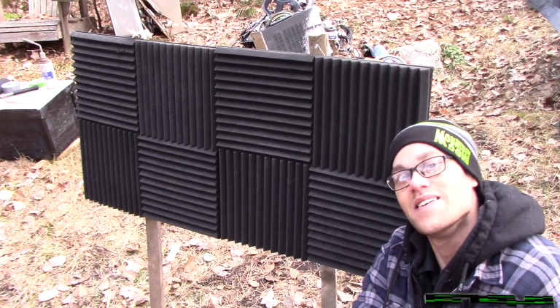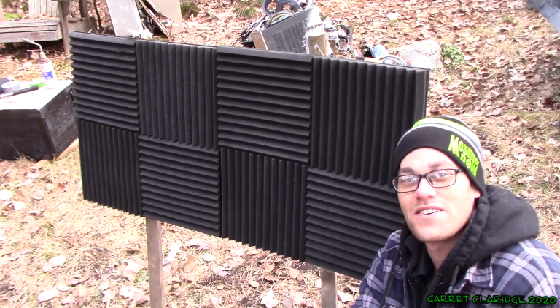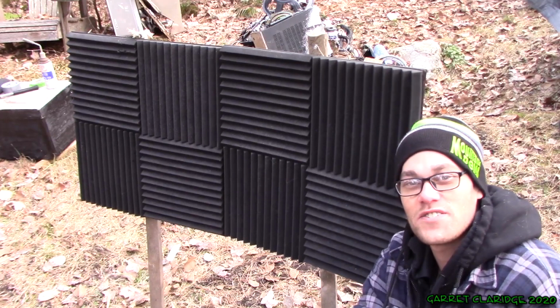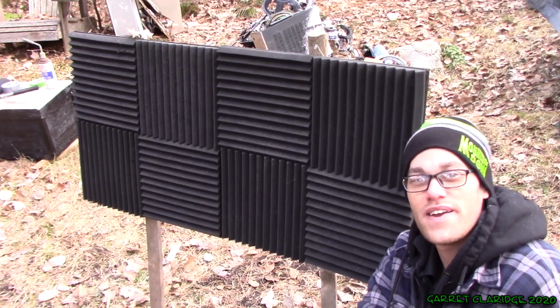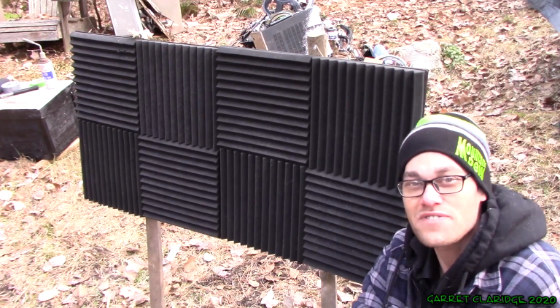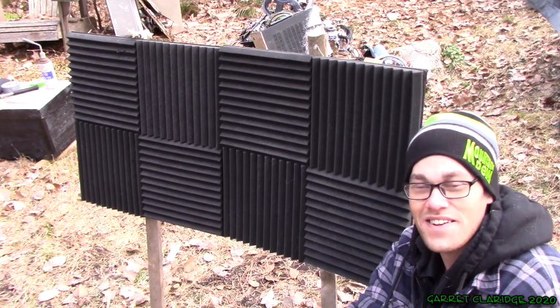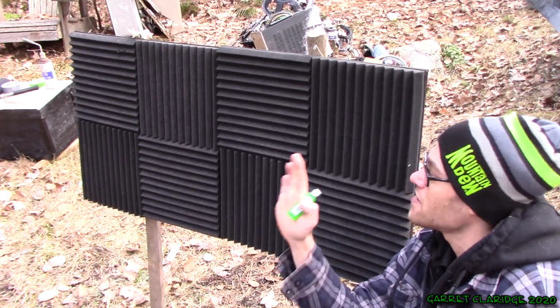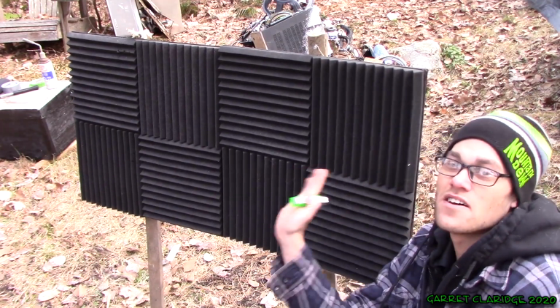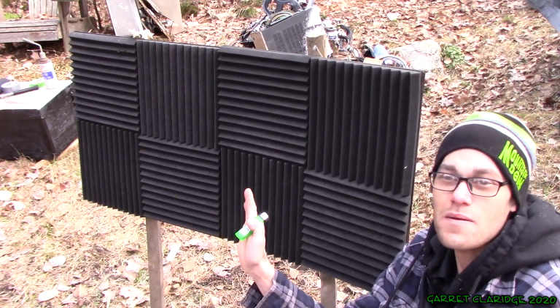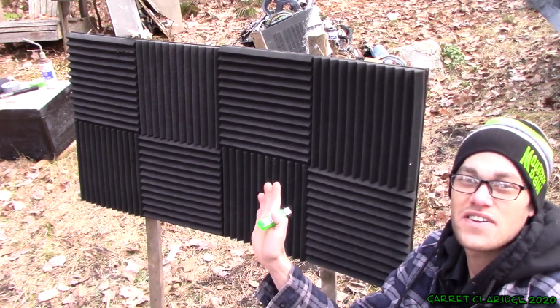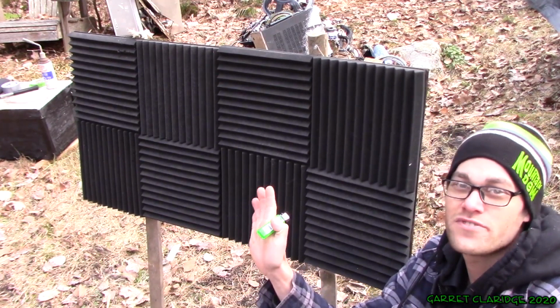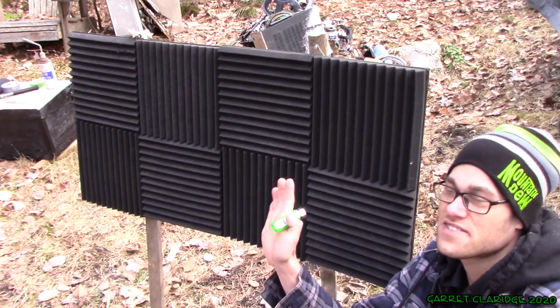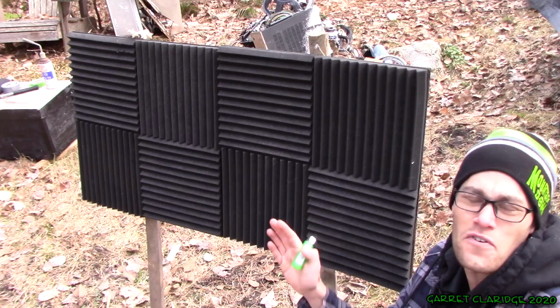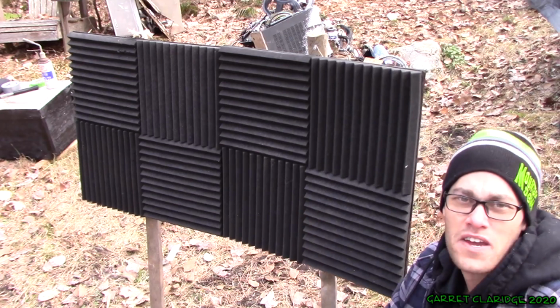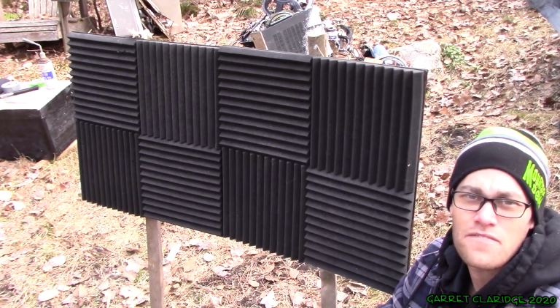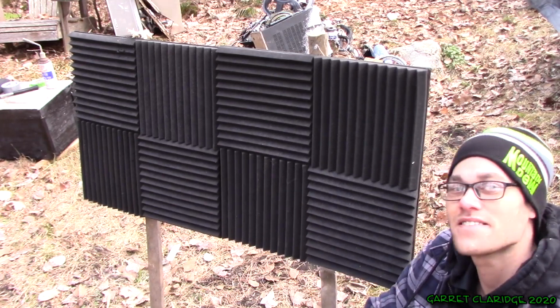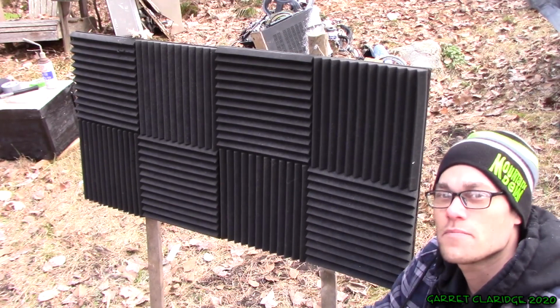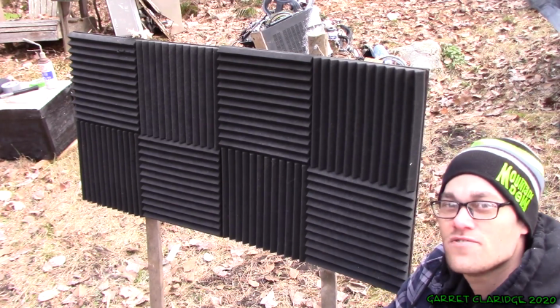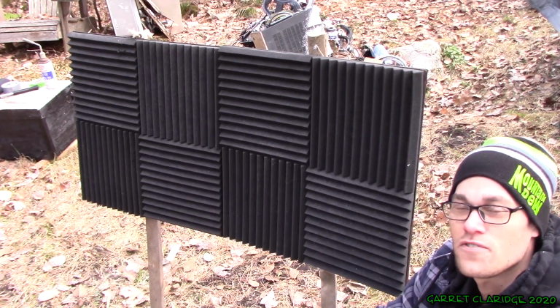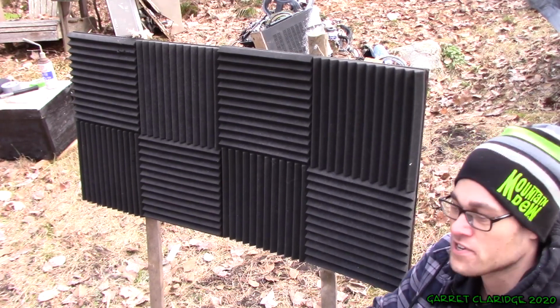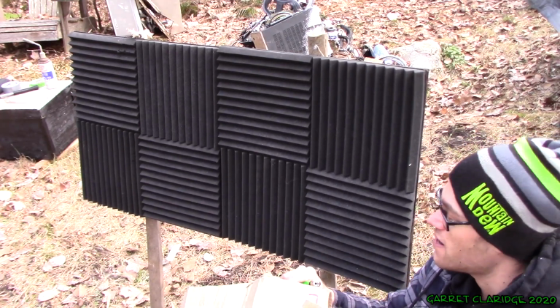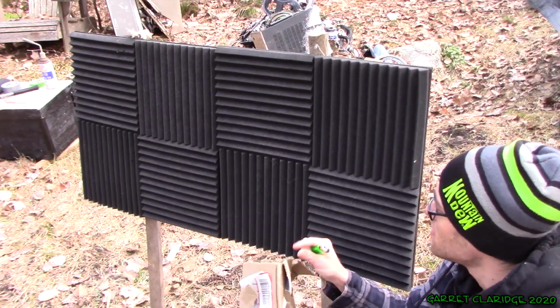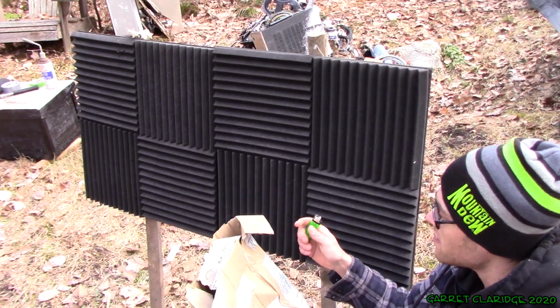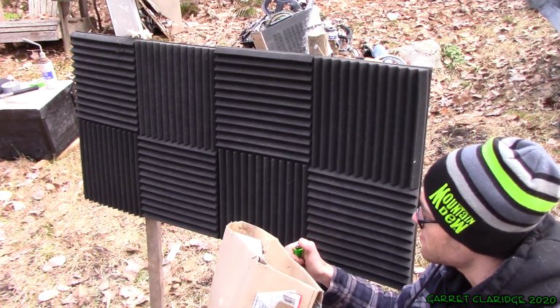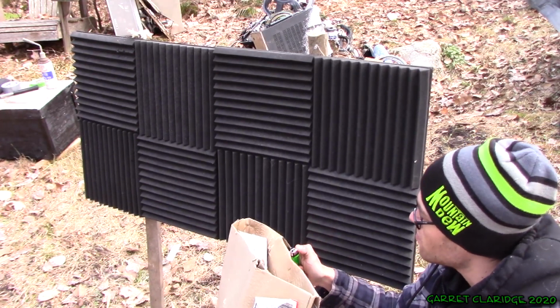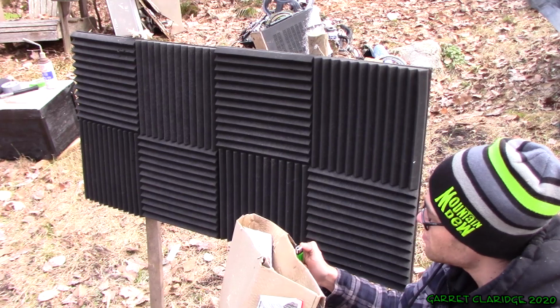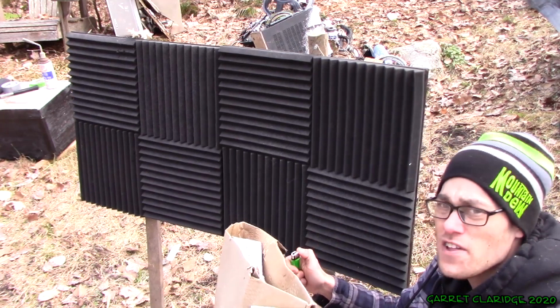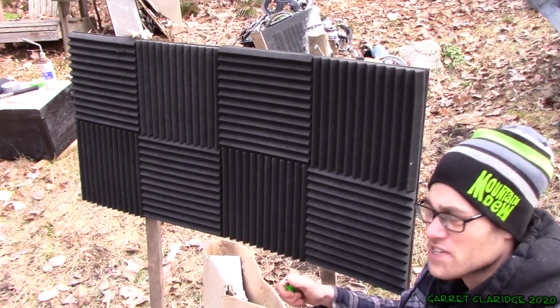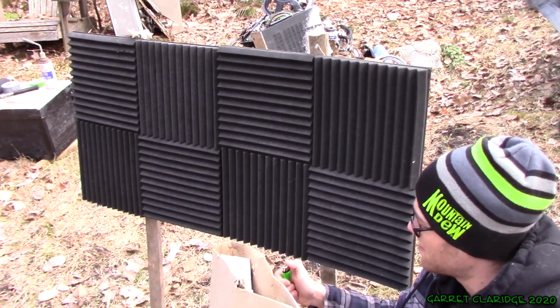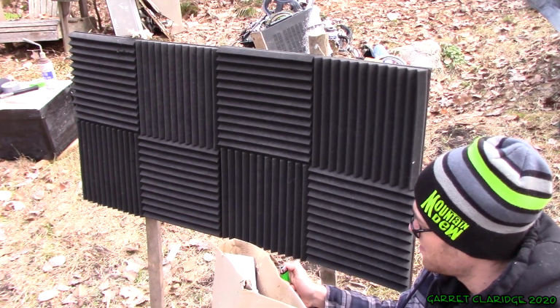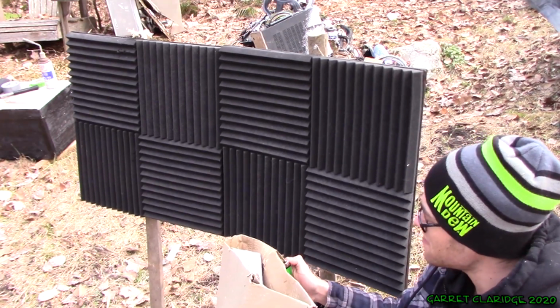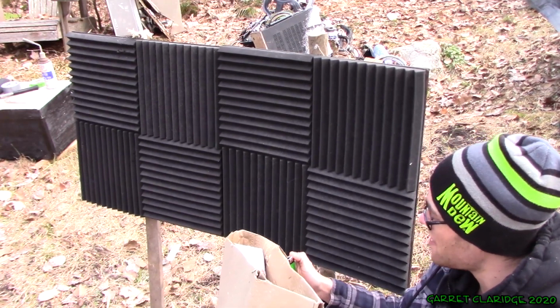Hey everybody, Garrett Claridge here. We are outside today looking at some Amazon Acoustic SoundFoam type stuff. I had this hanging up in my studio for a couple years now, and I would like to know just how flammable it is. Is this stuff safe?